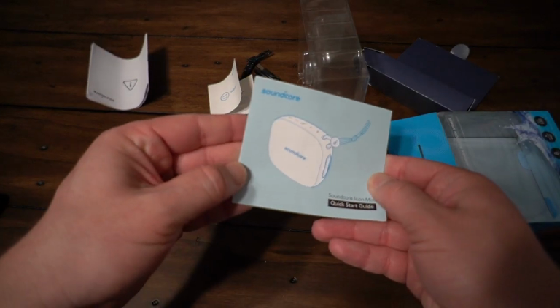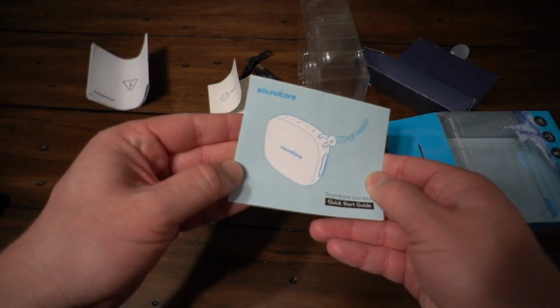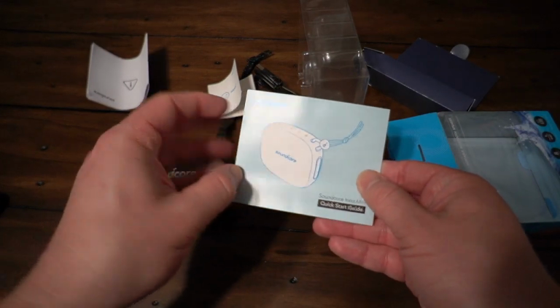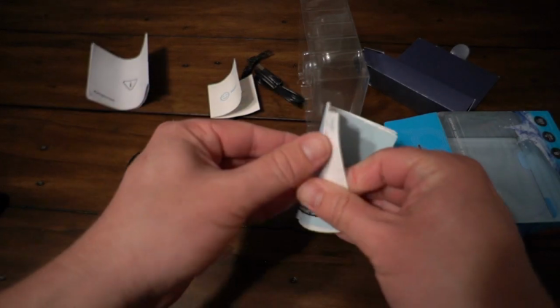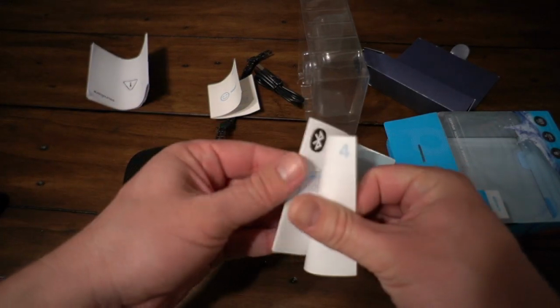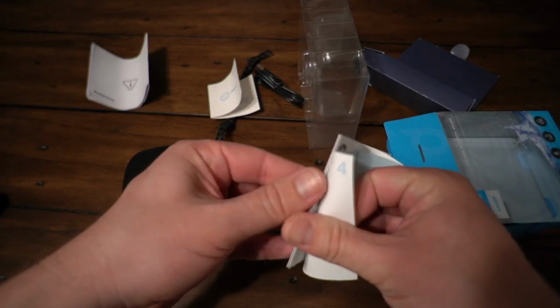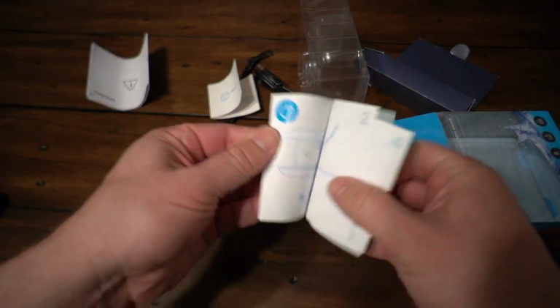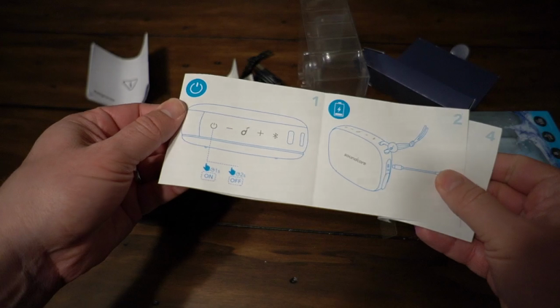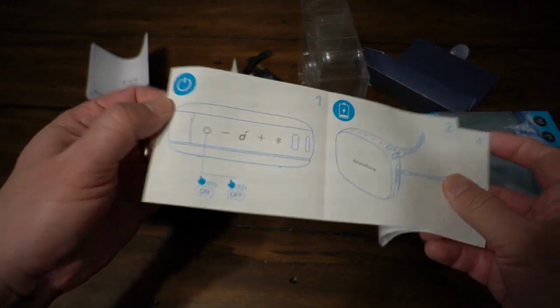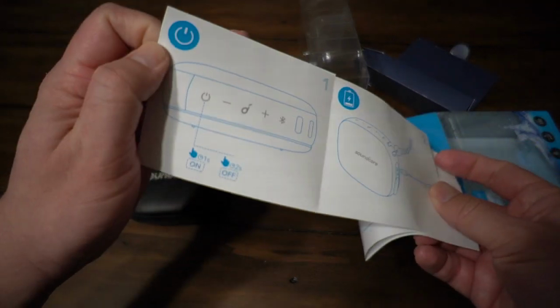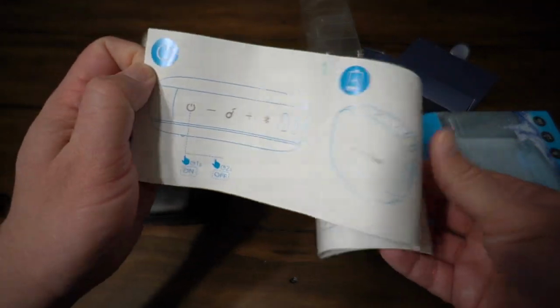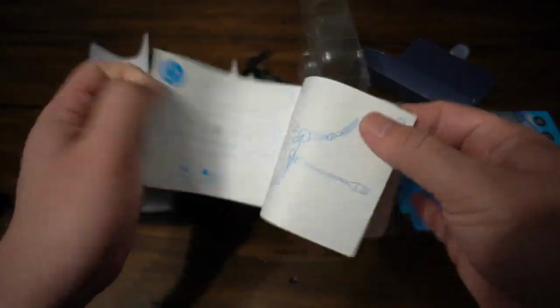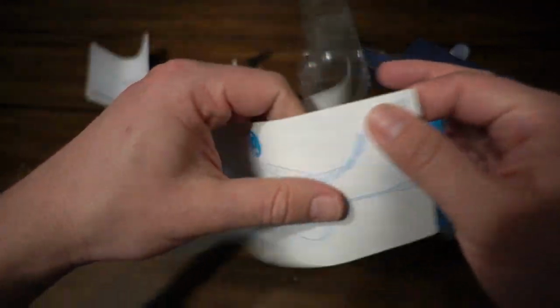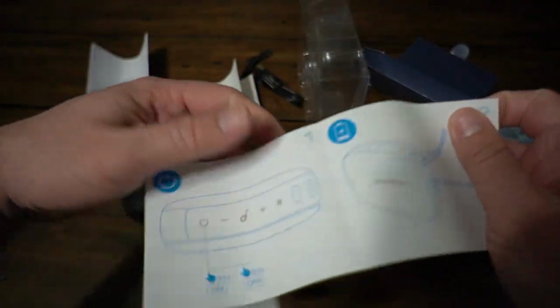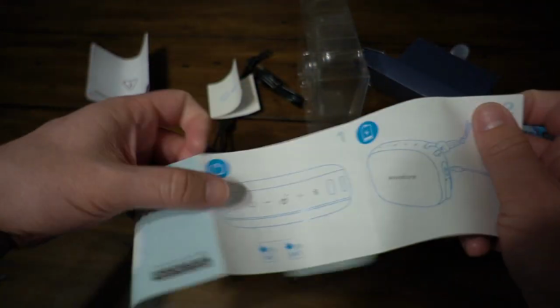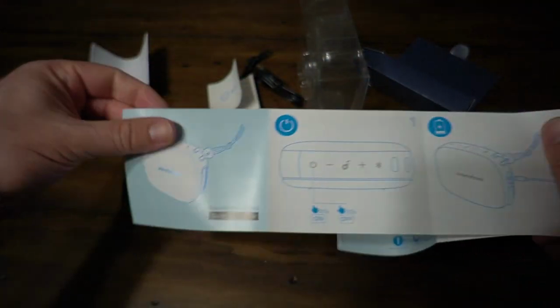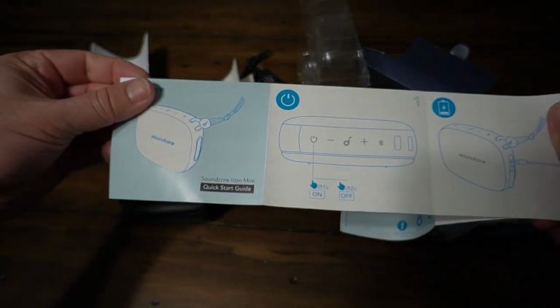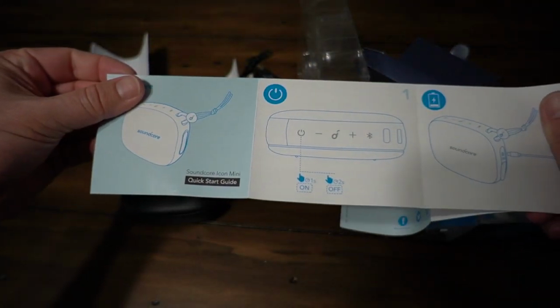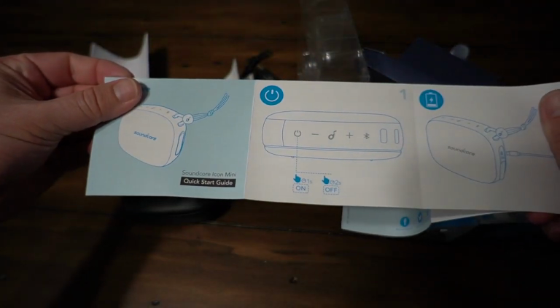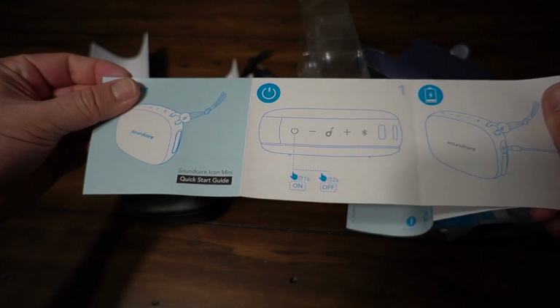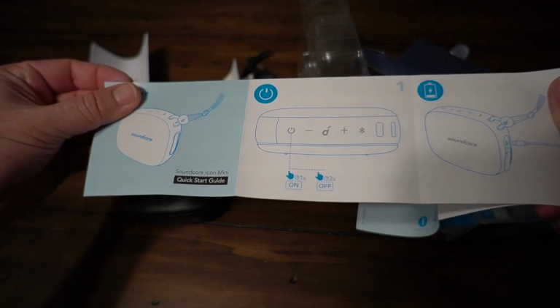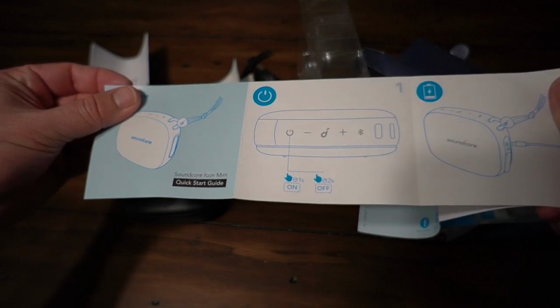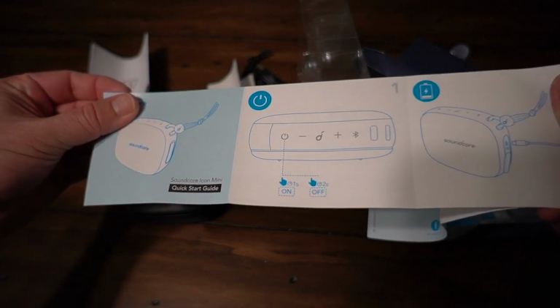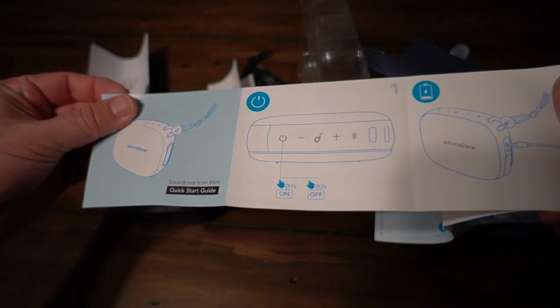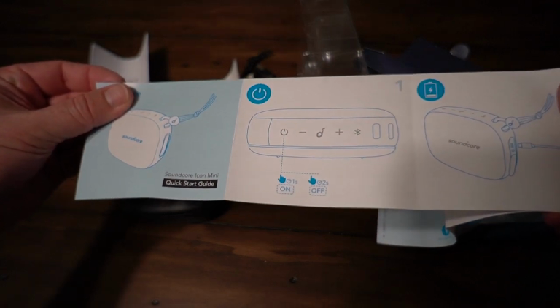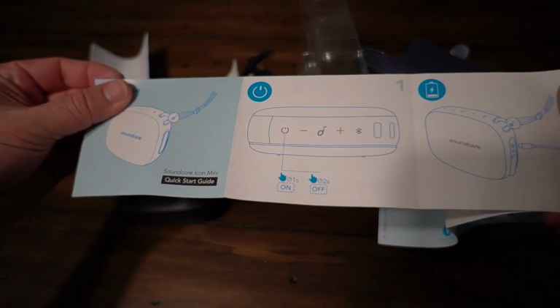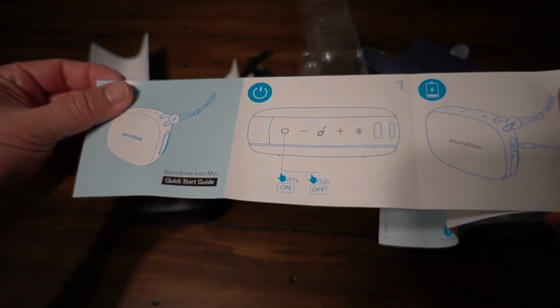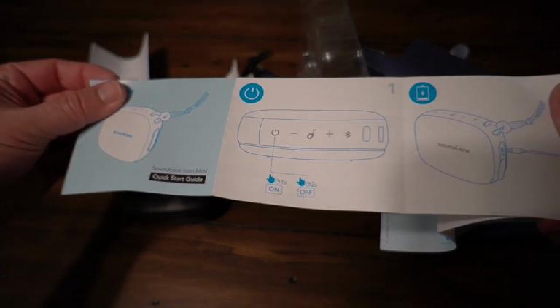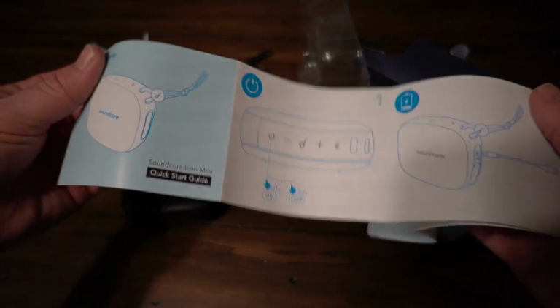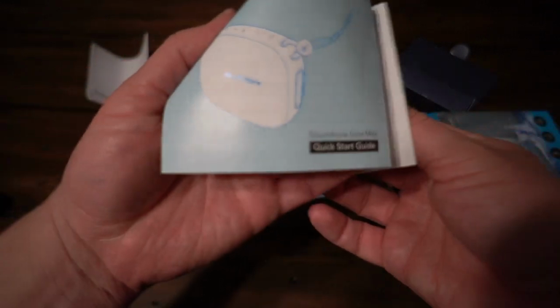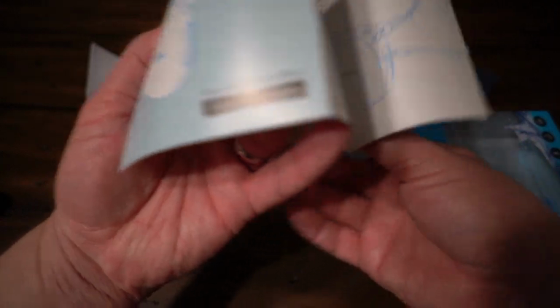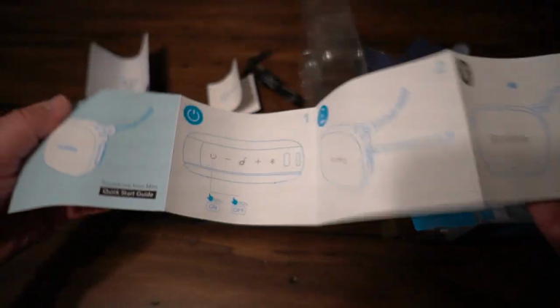And then you have the quick start guide. There's not a whole lot to it — it just tells you what the basic functions of the buttons are. It lays out the power button, volume up, volume down, the multi-function button, and the Bluetooth button so you can pair it.